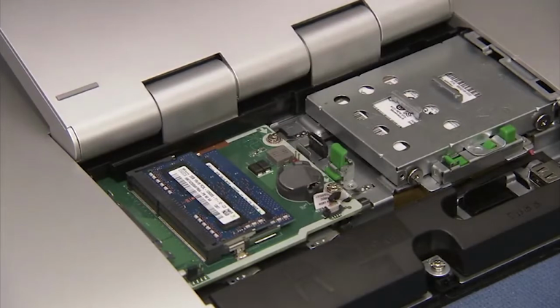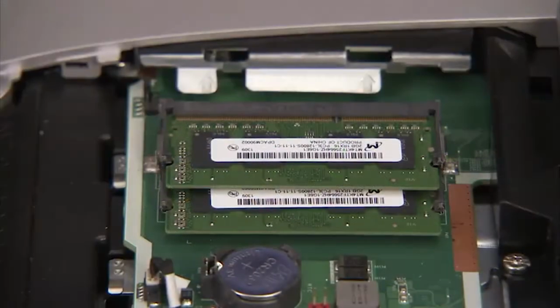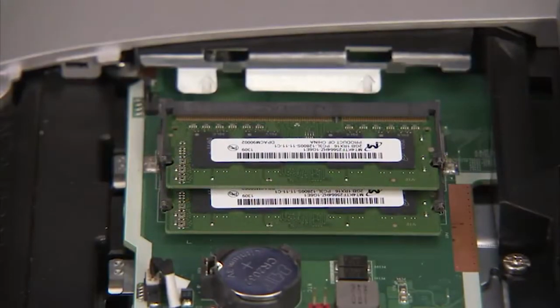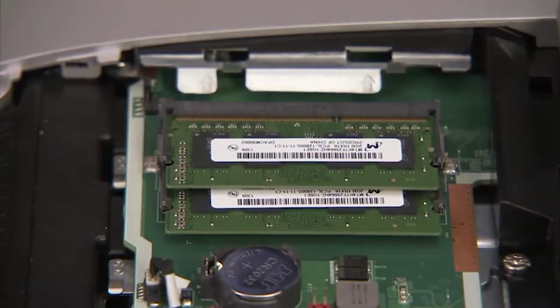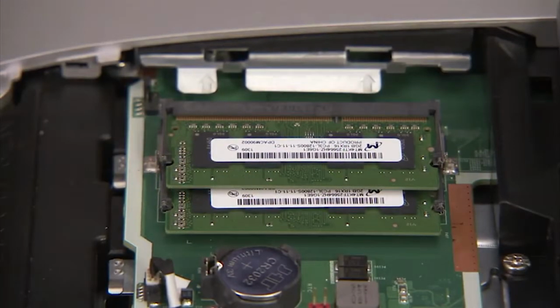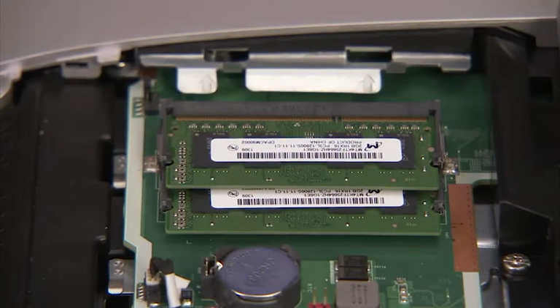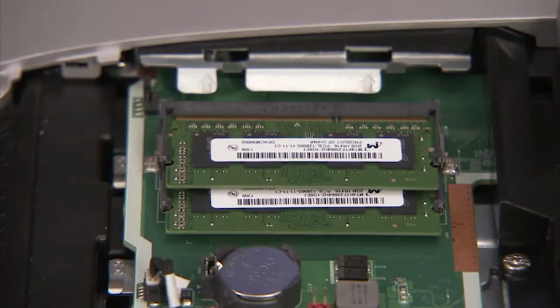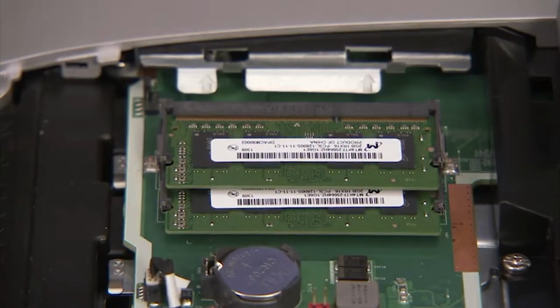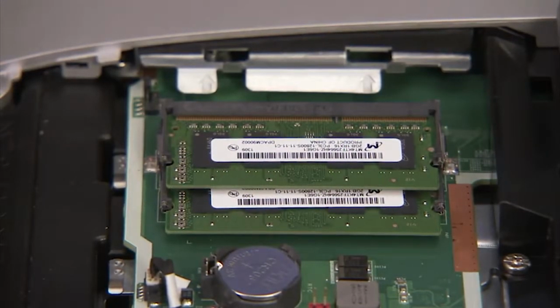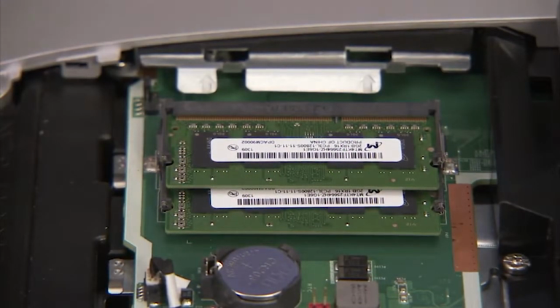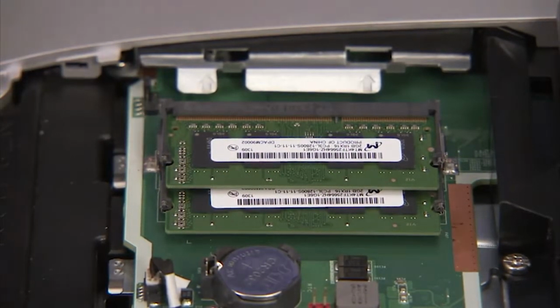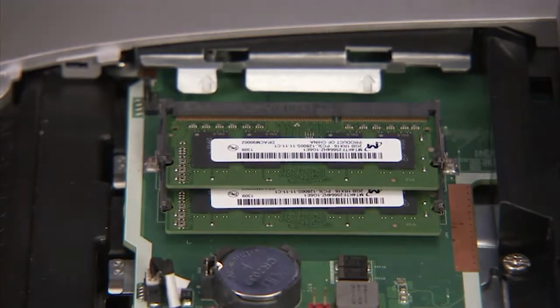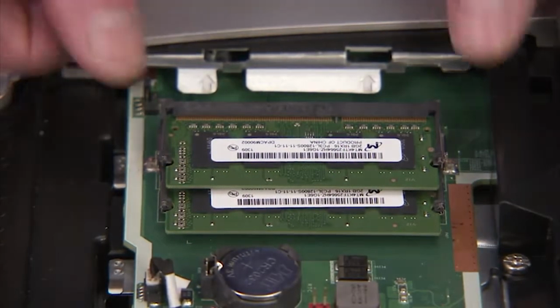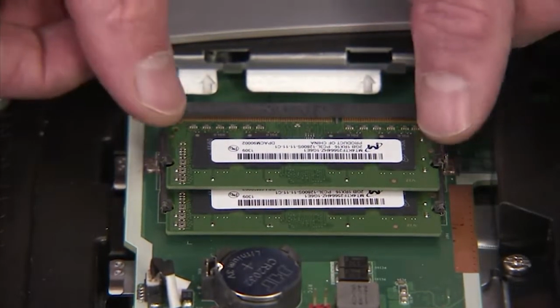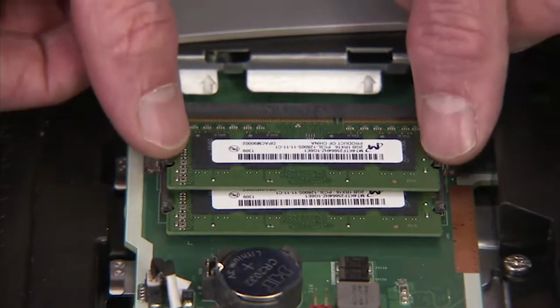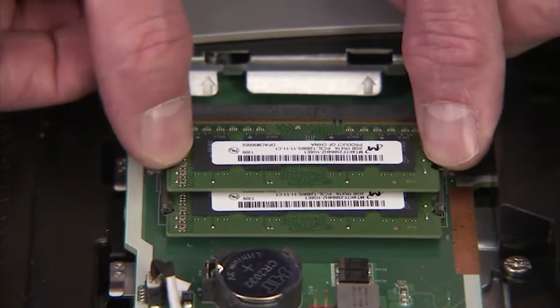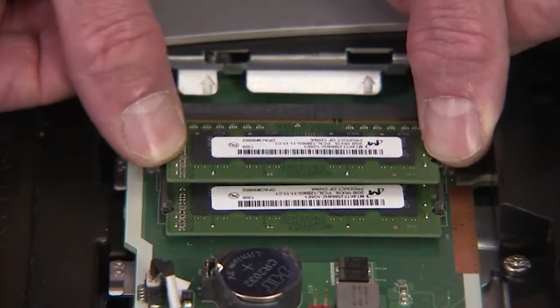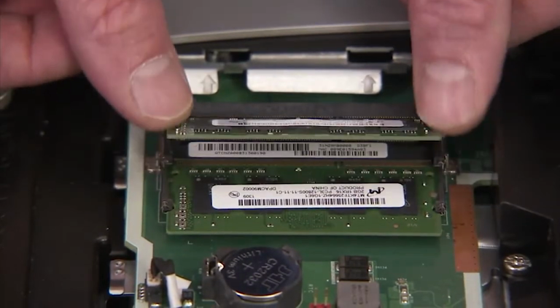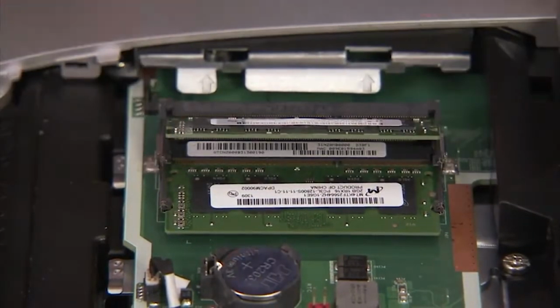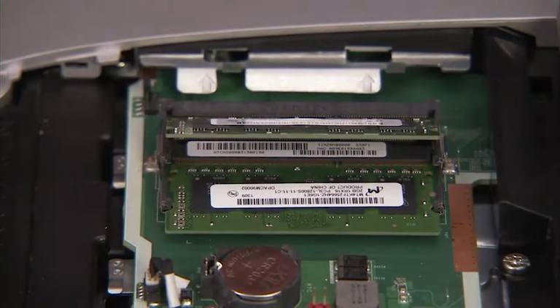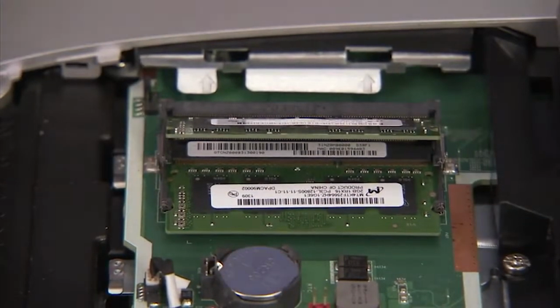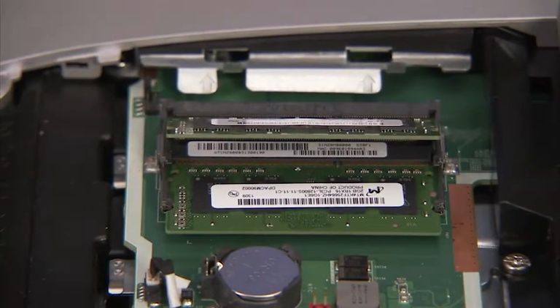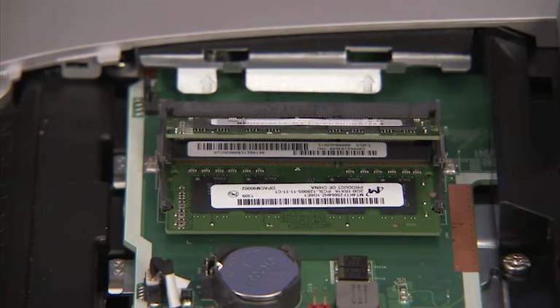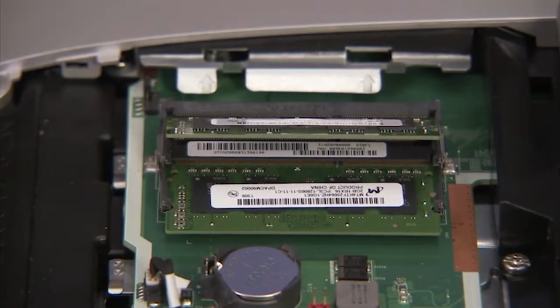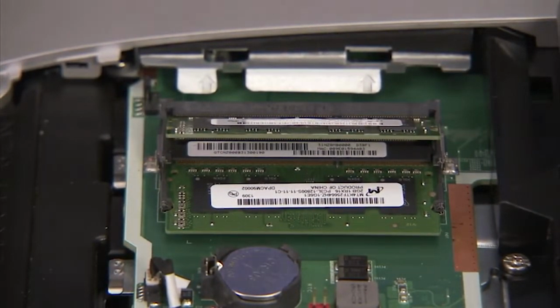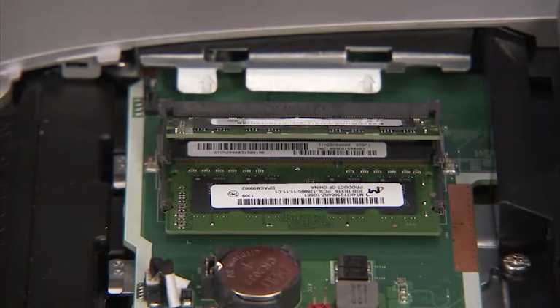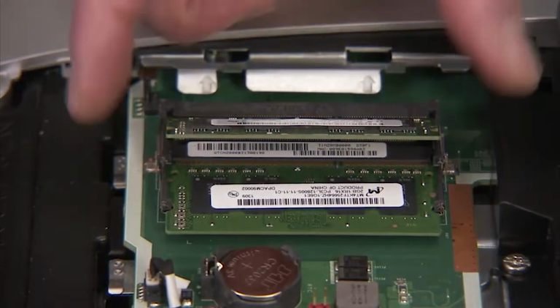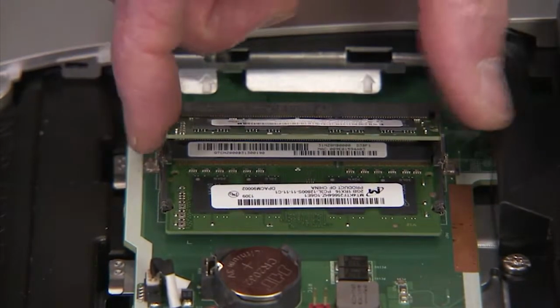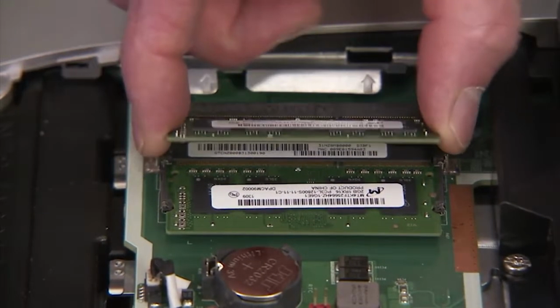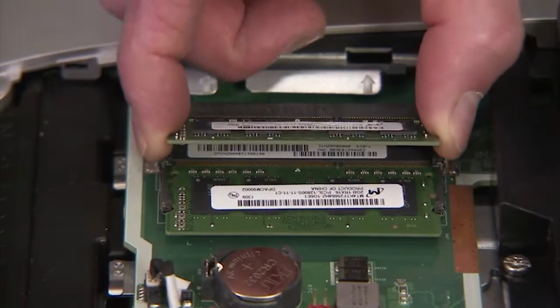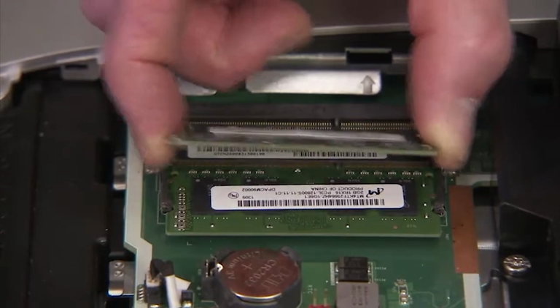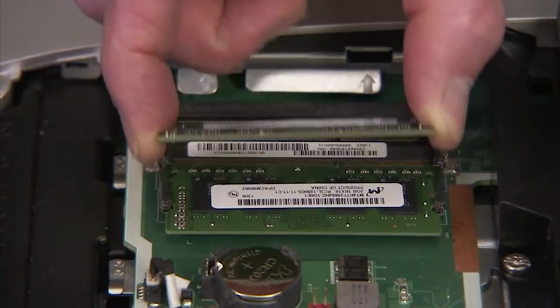To remove the SODIMM memory module, gently pull out on the retaining lever located on each side of the module. The module will pop up from its socket. Pull the memory module out of the socket.